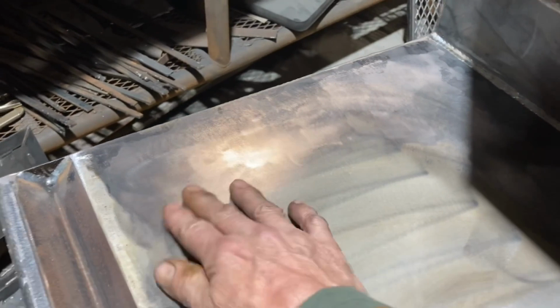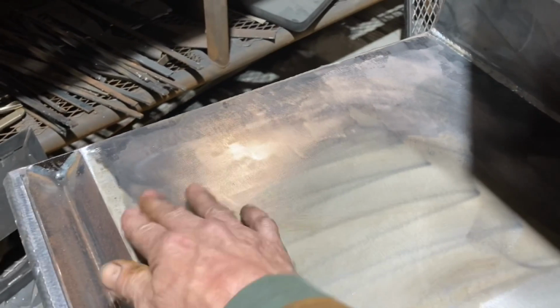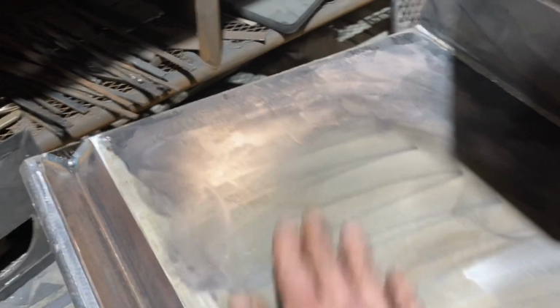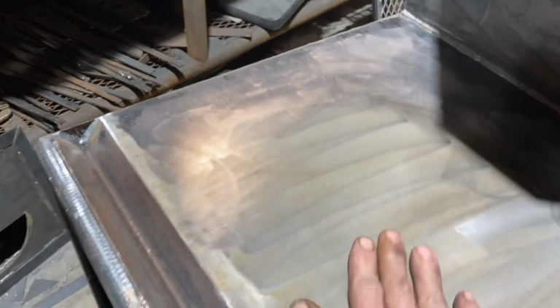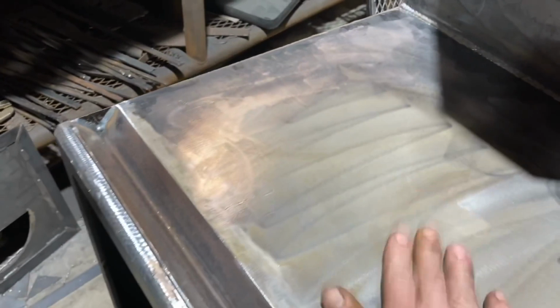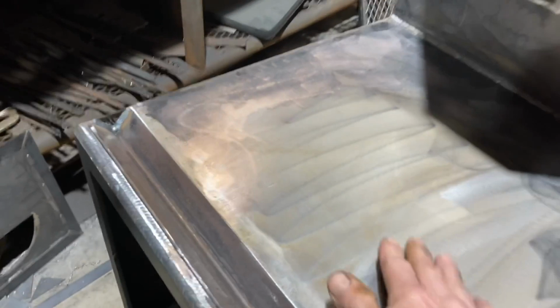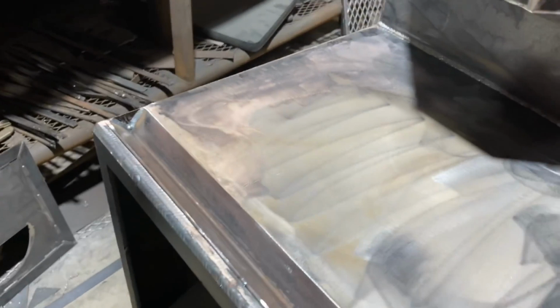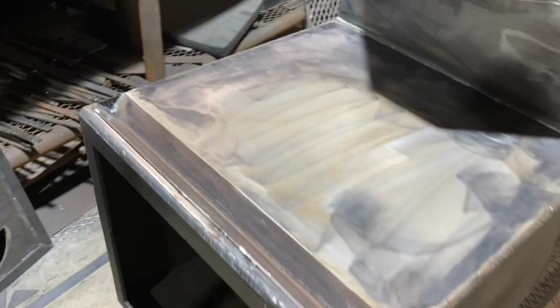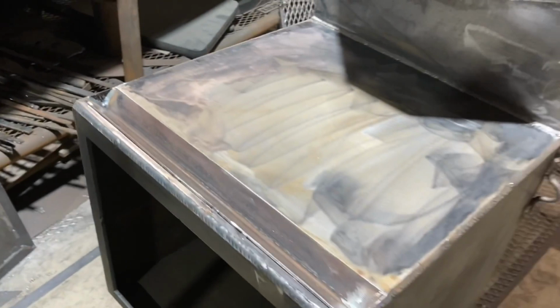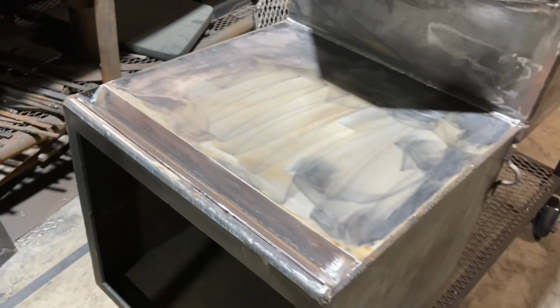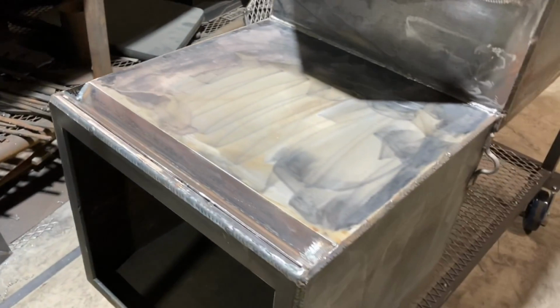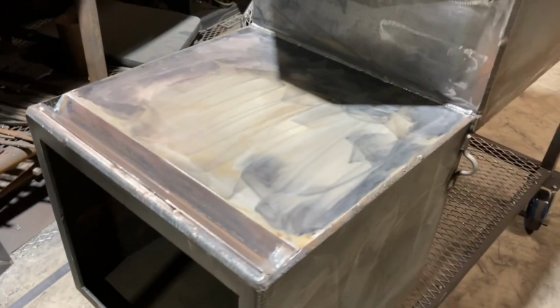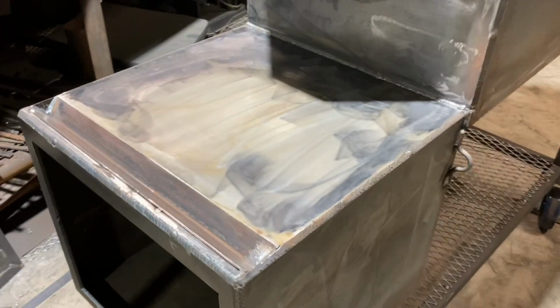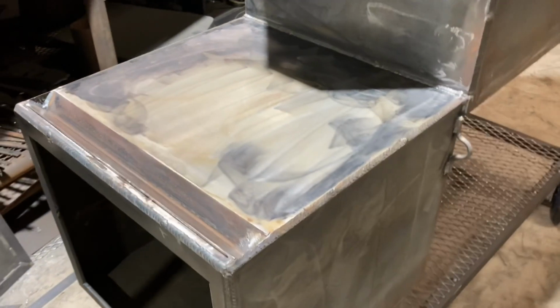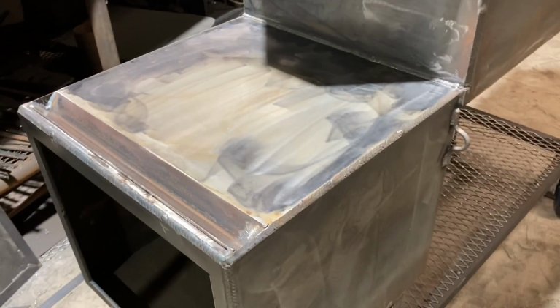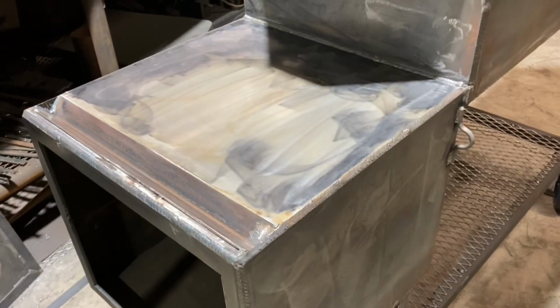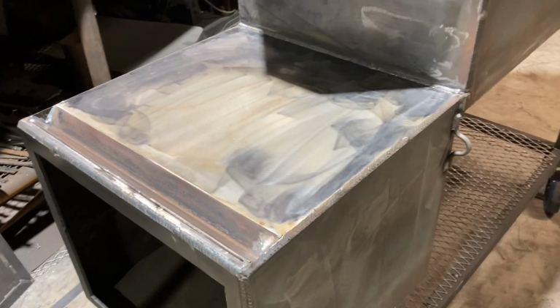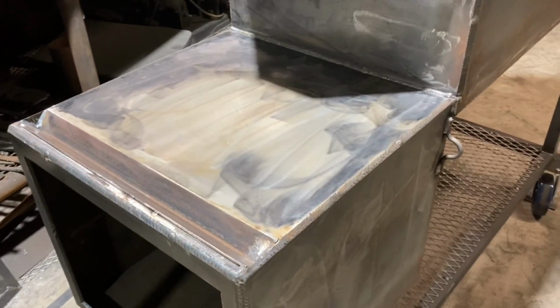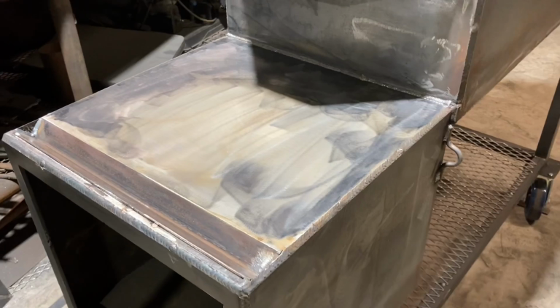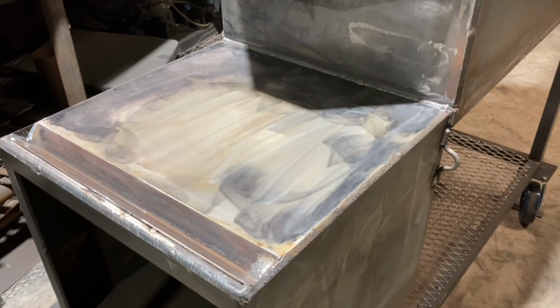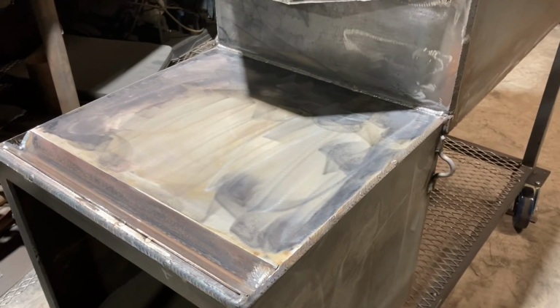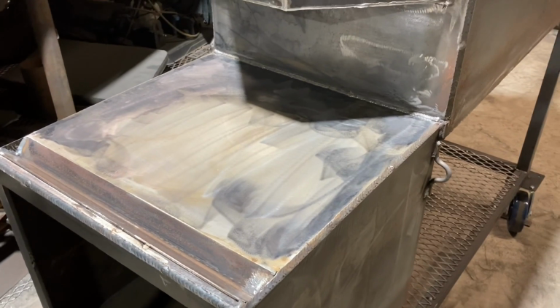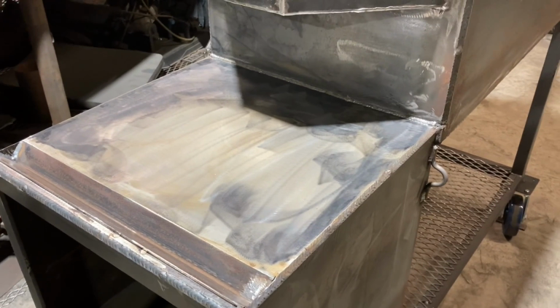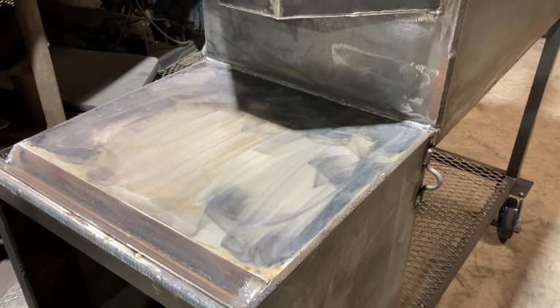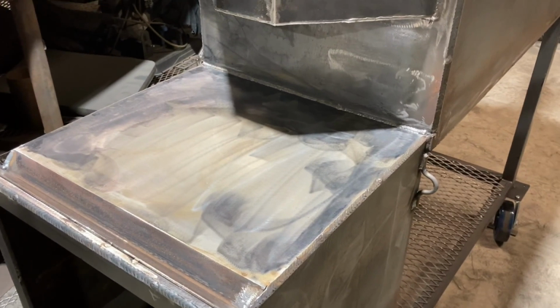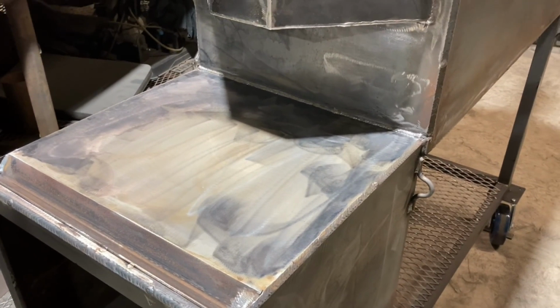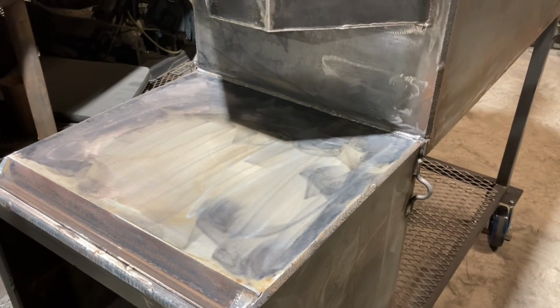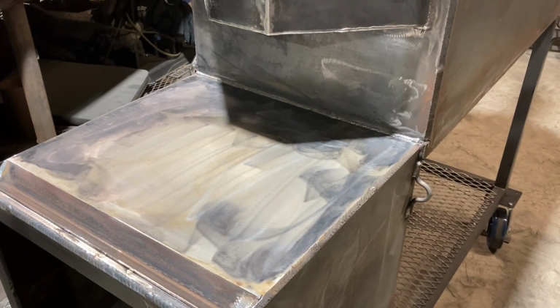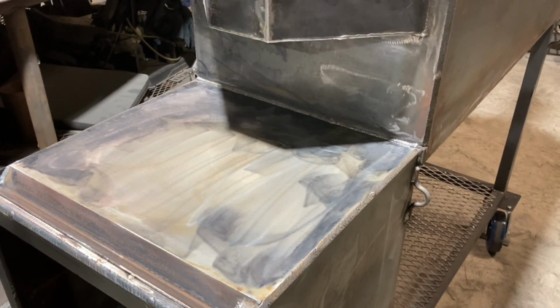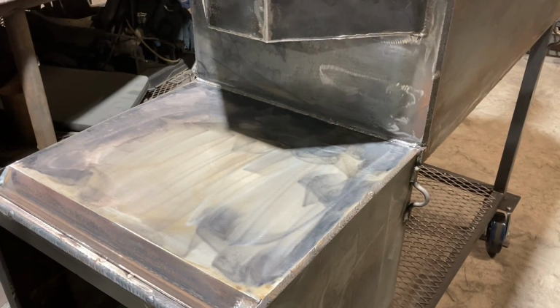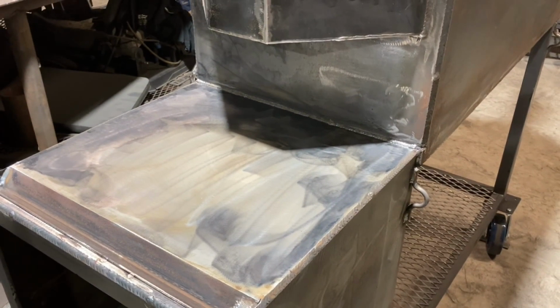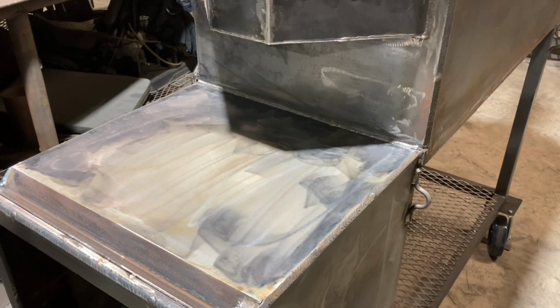It takes the mill scale right on off of there and I'll polish that on up. You have to keep that thing seasoned because it'll be bare metal. Anyway, that'll get that done — I'll start framing it up in the morning and I'll probably go ahead and show that too.